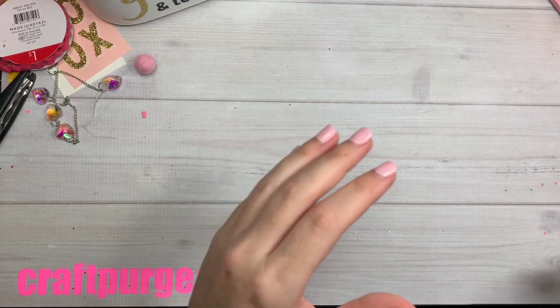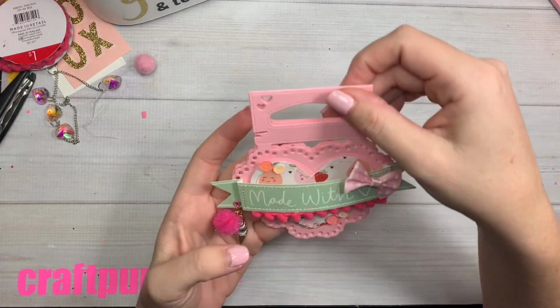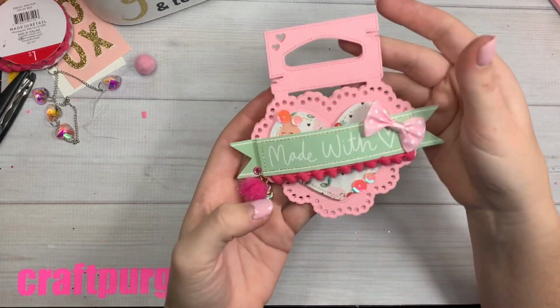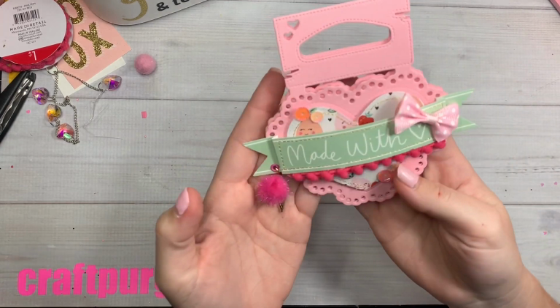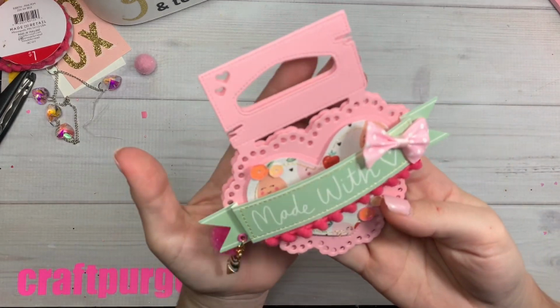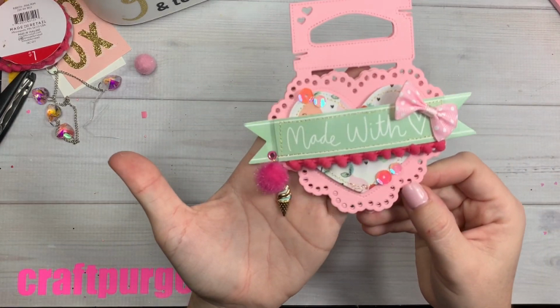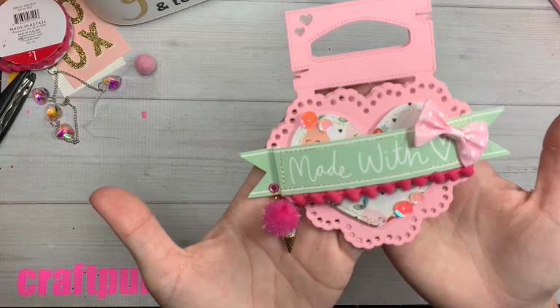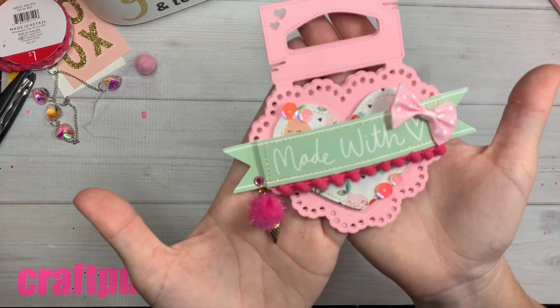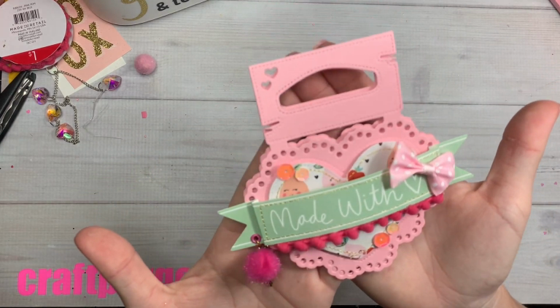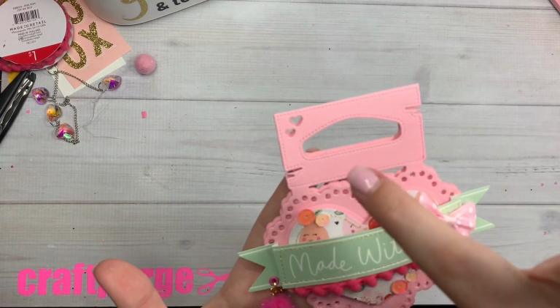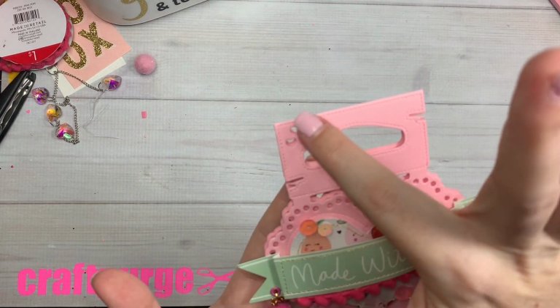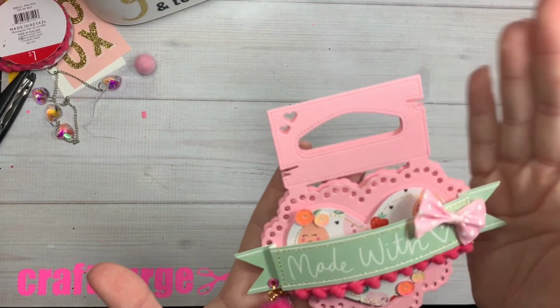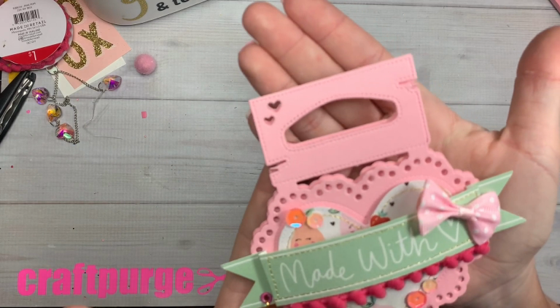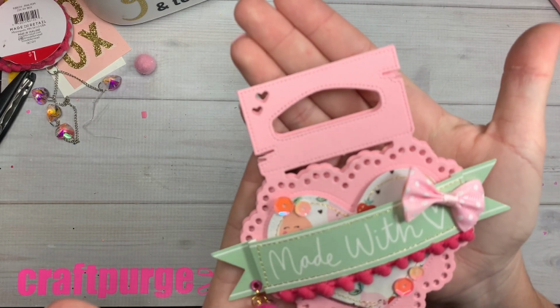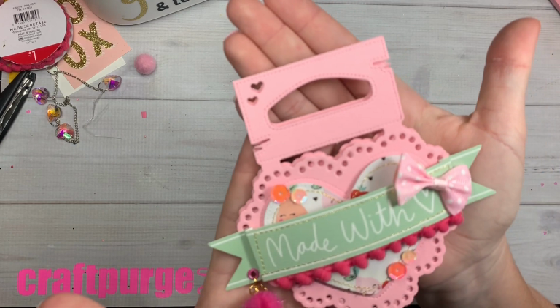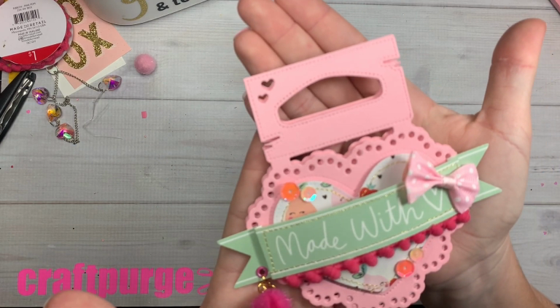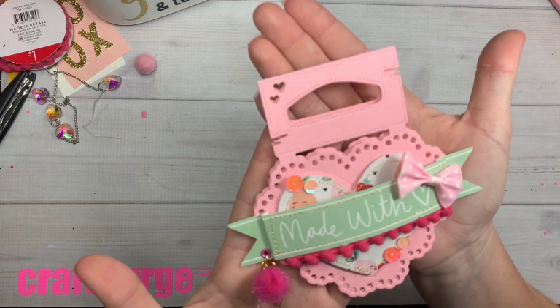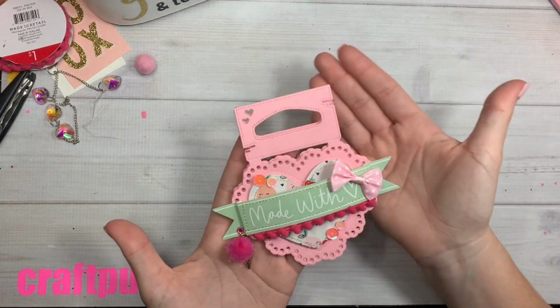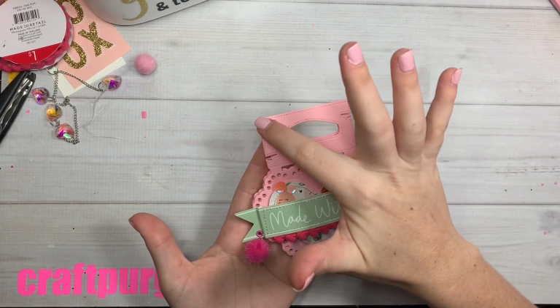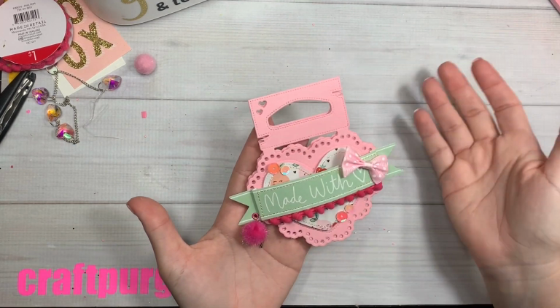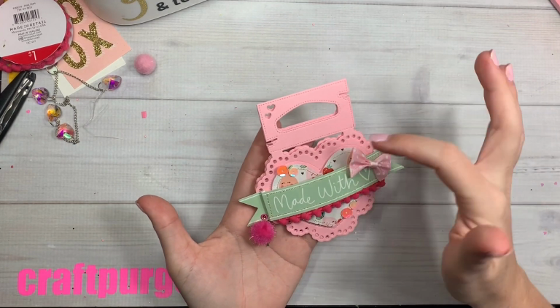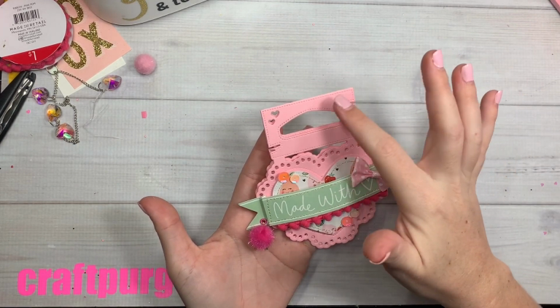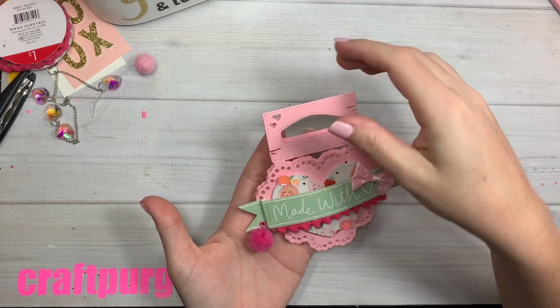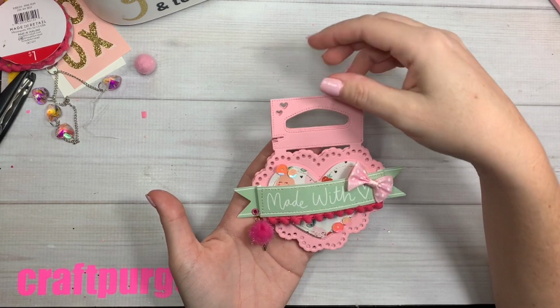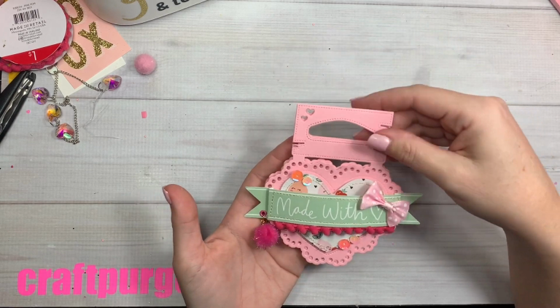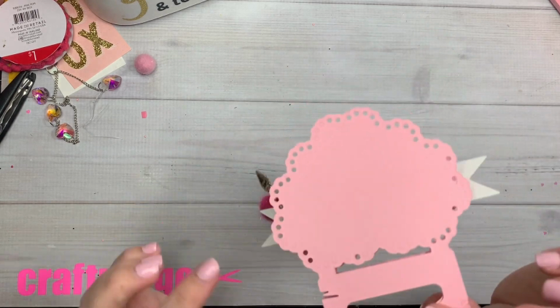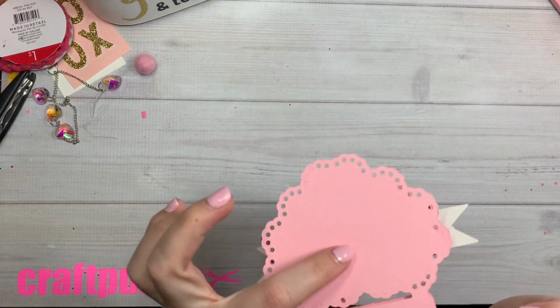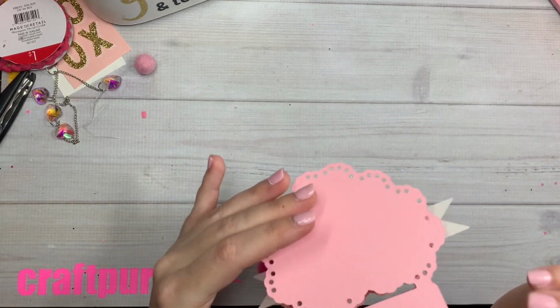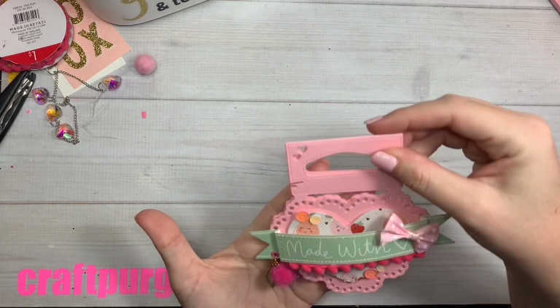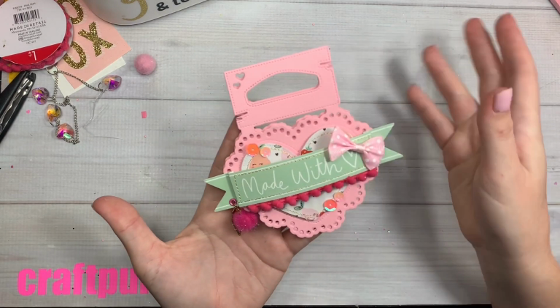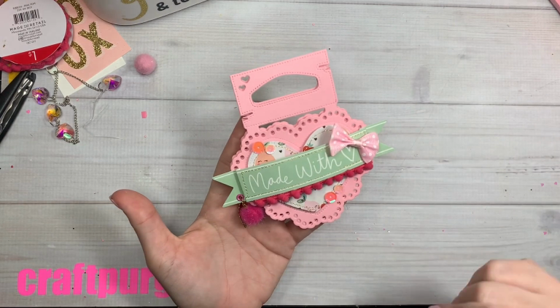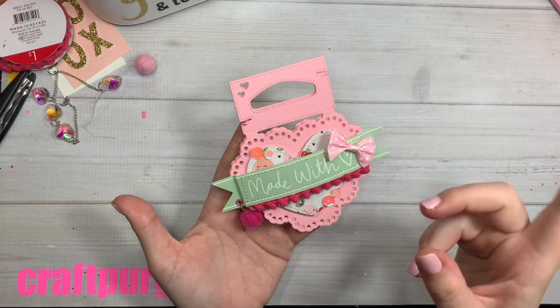And this is what I made — they came out super cute. As you can see, it has the stitching detail around the border, the little heart cutouts, the little handle. It's double-sided if you wanted to decorate both sides, but I never do.